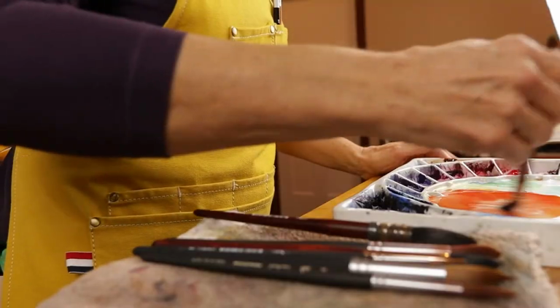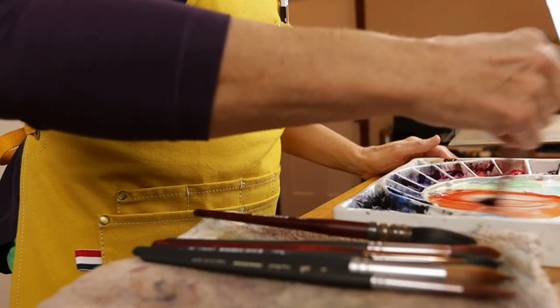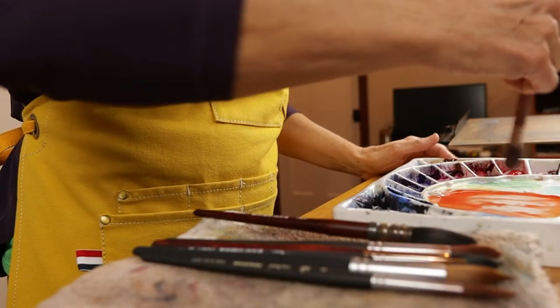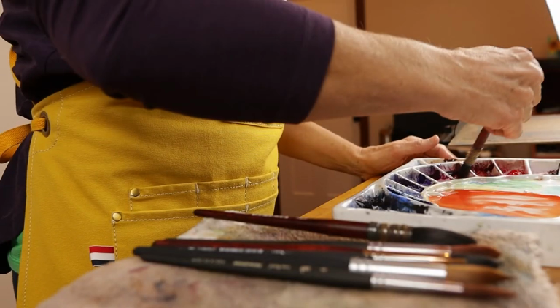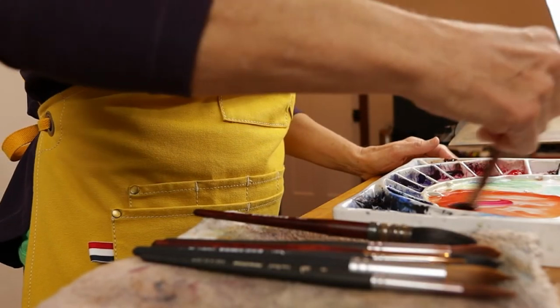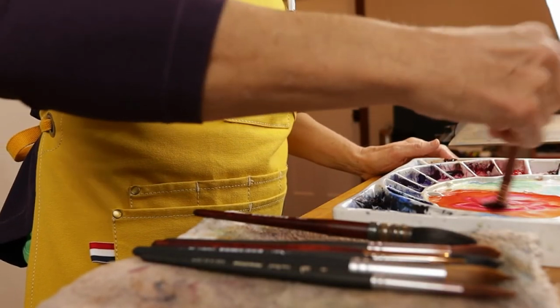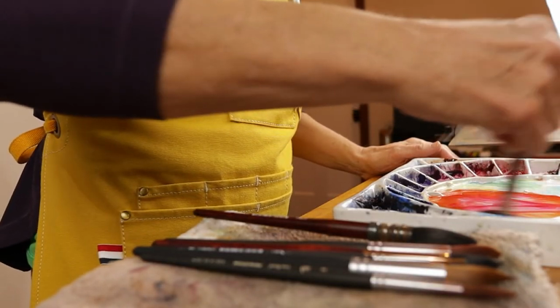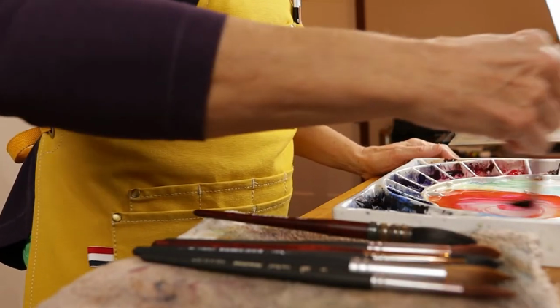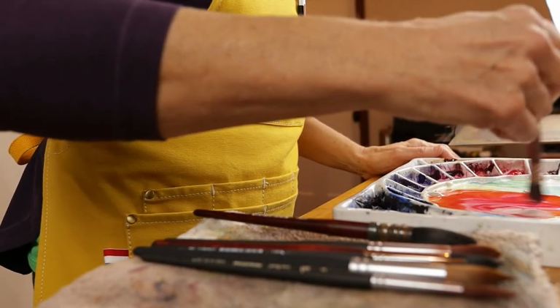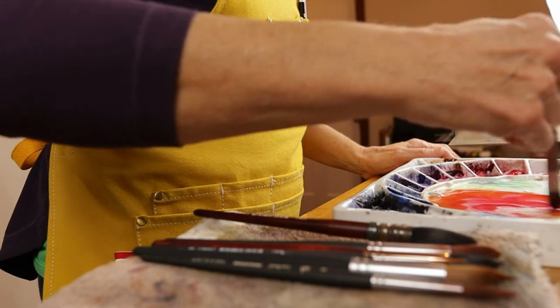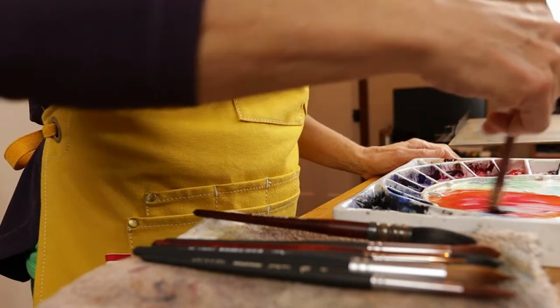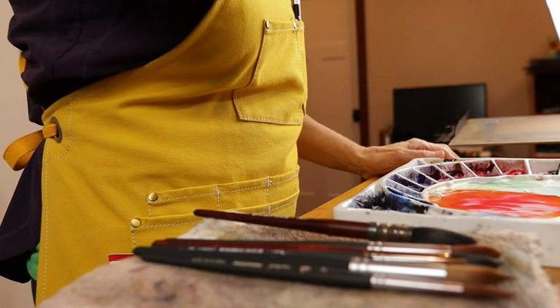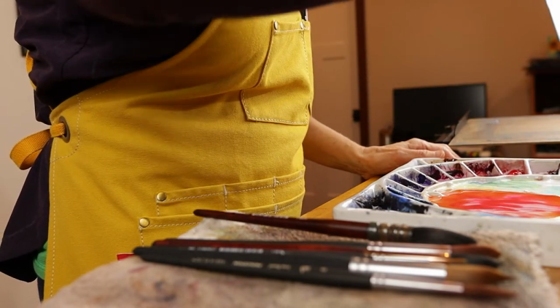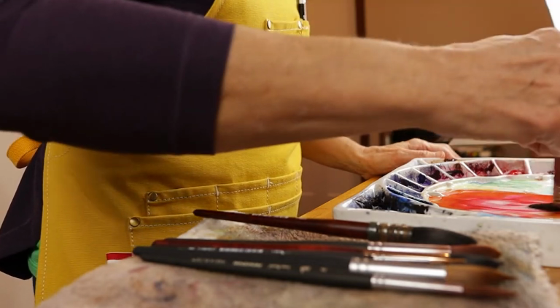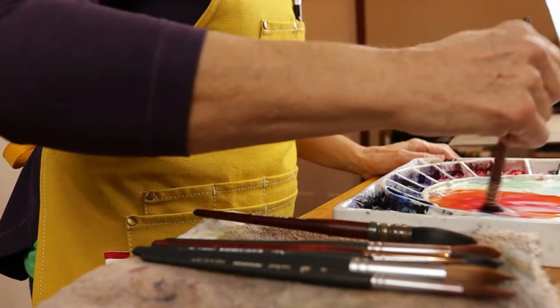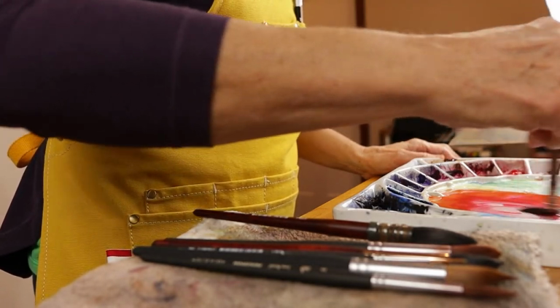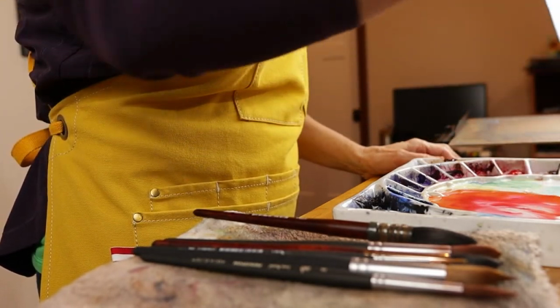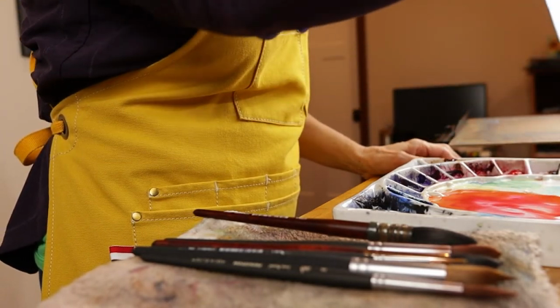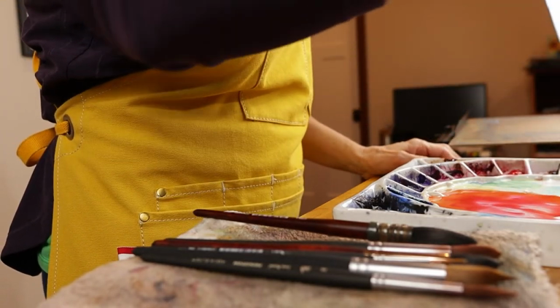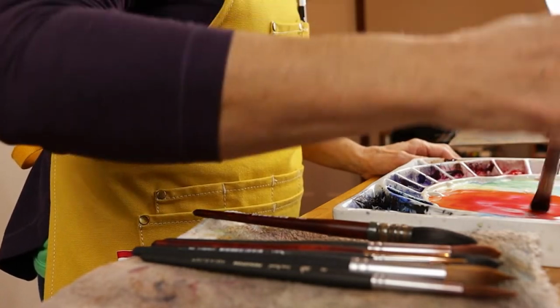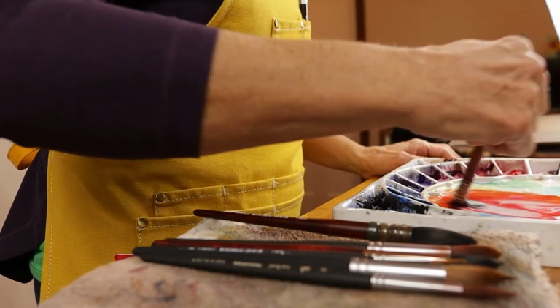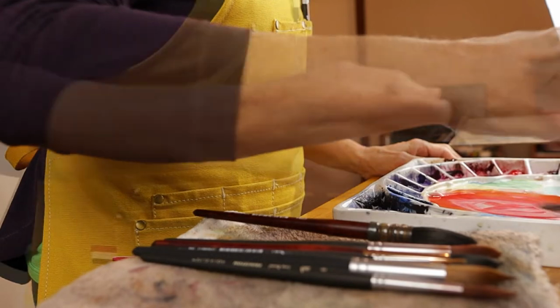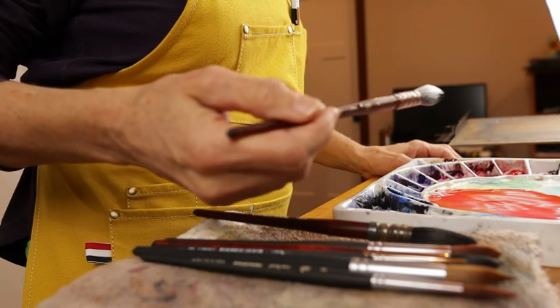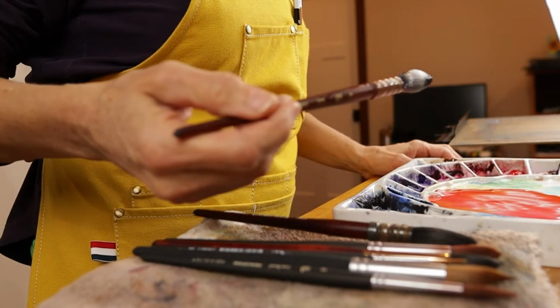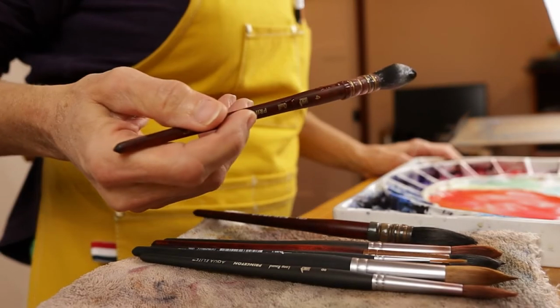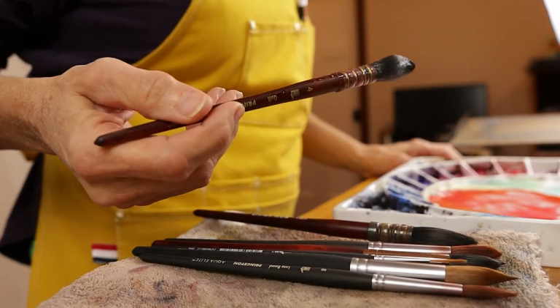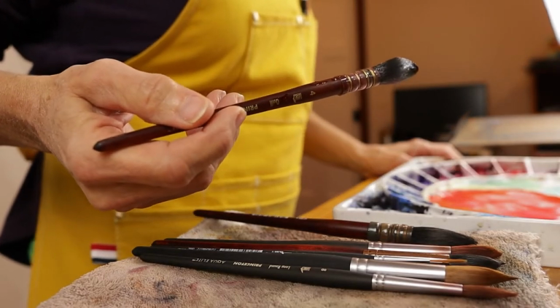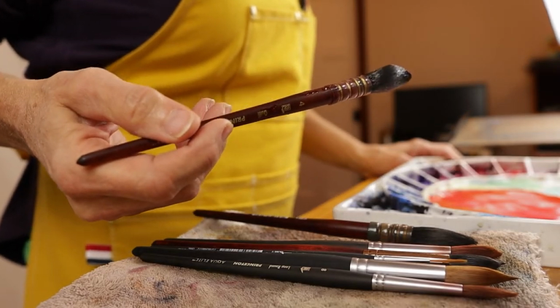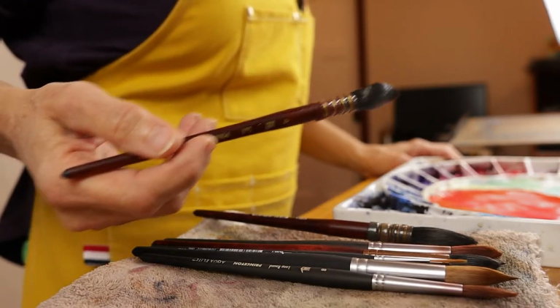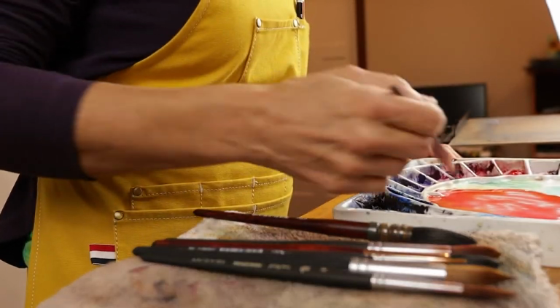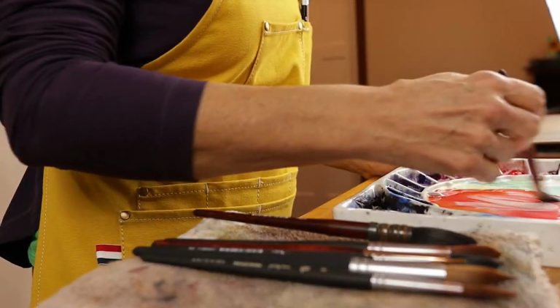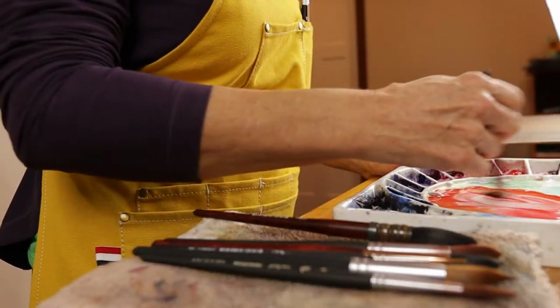Another prime purpose of an apron like this is just to protect your clothing while you're painting. I don't know about you, but when I get in the zone when I'm painting, I'm not usually paying attention to where all the paint is going. I like wearing this apron to protect my clothing.